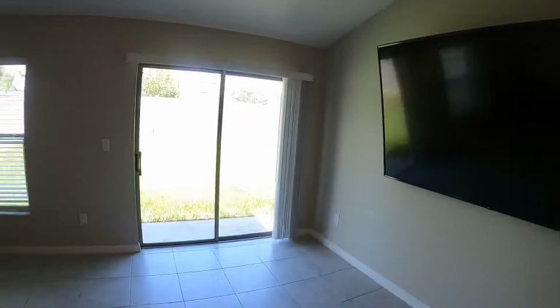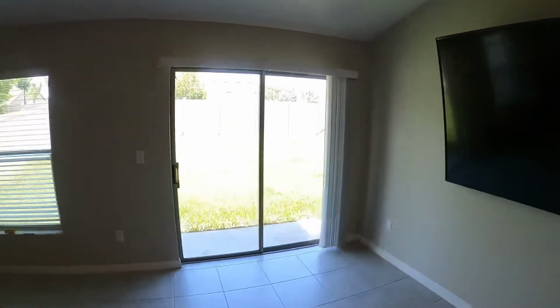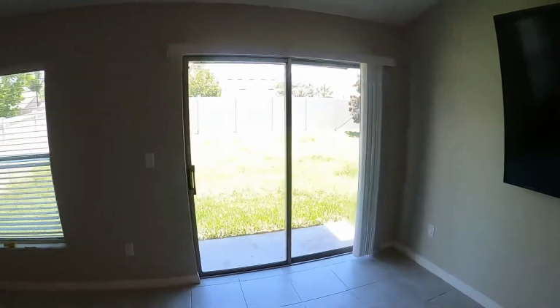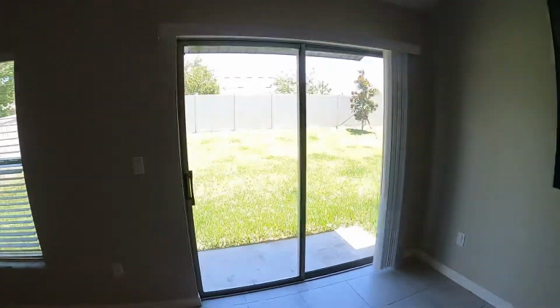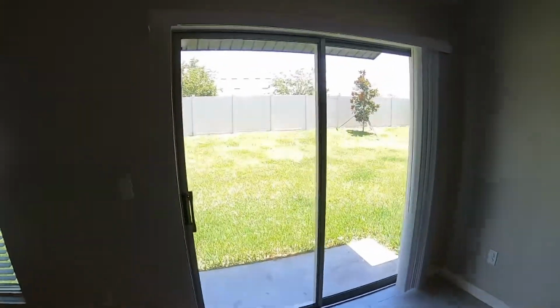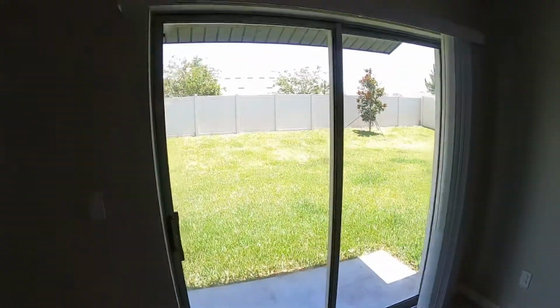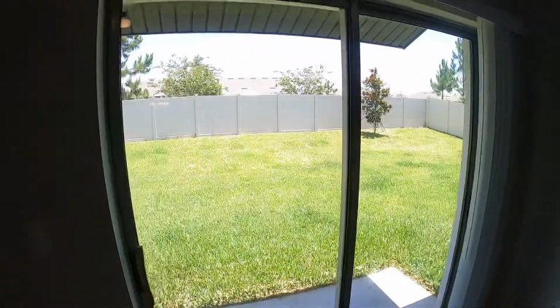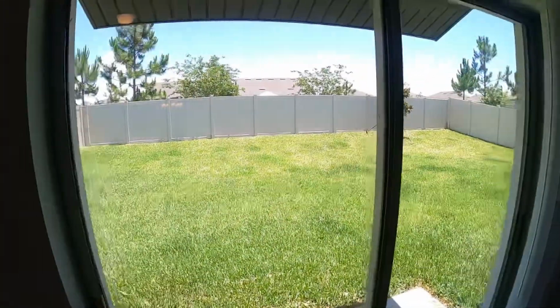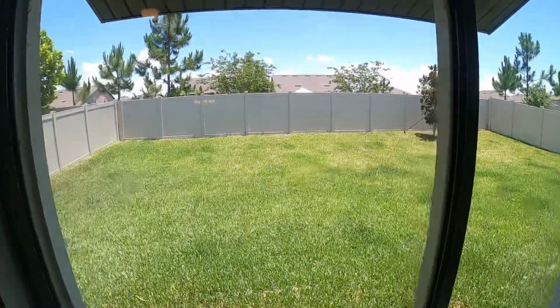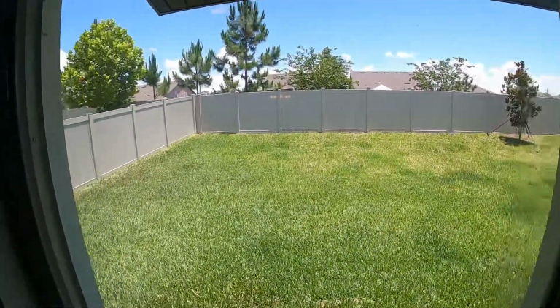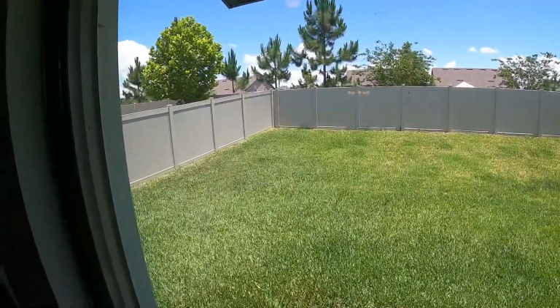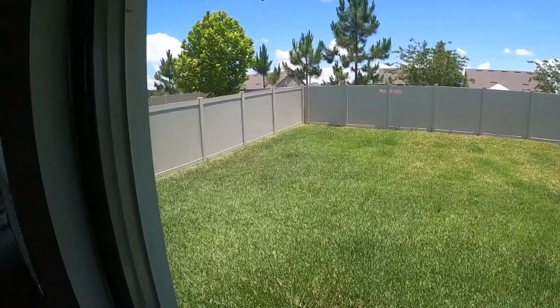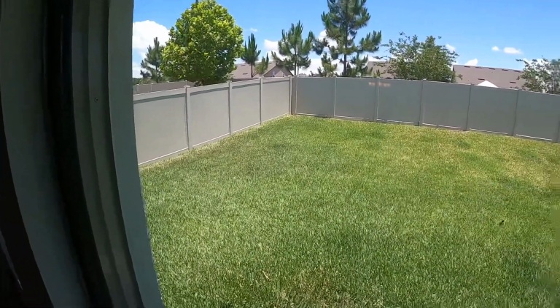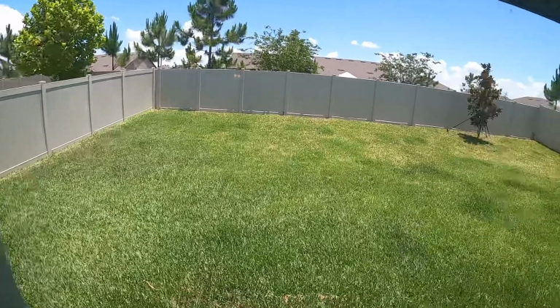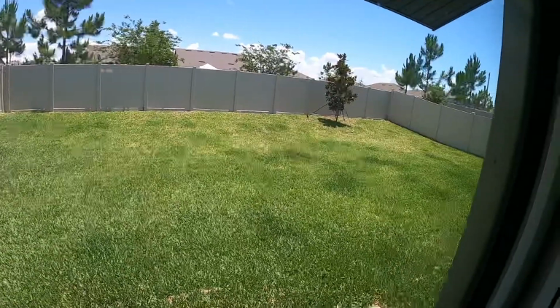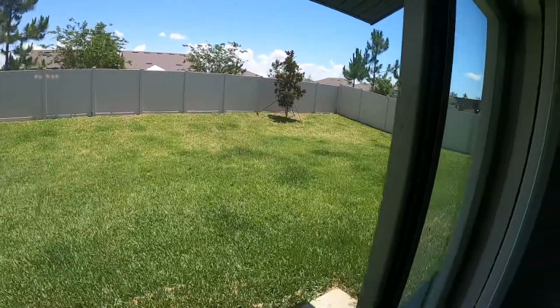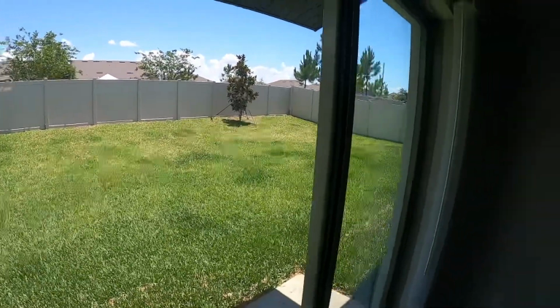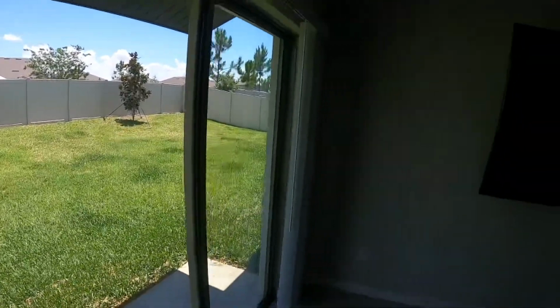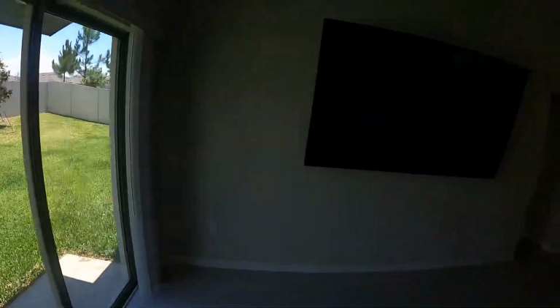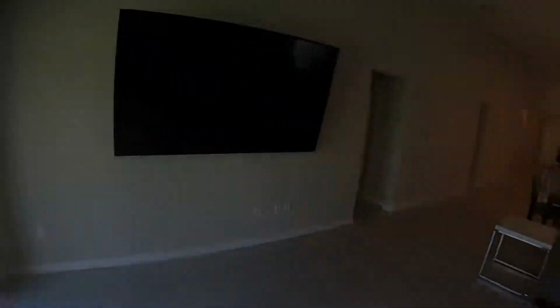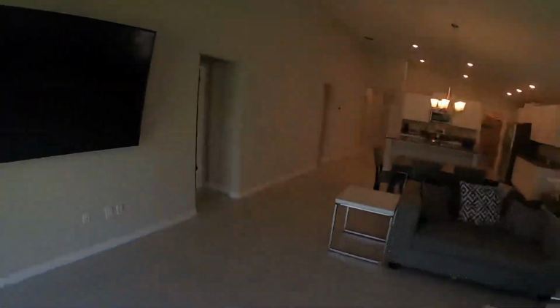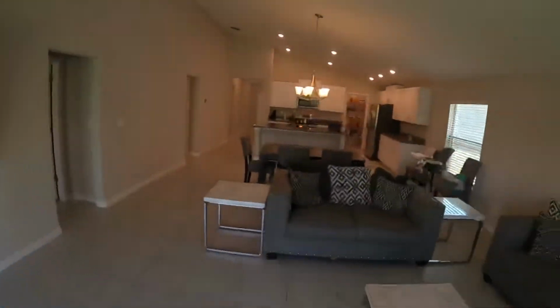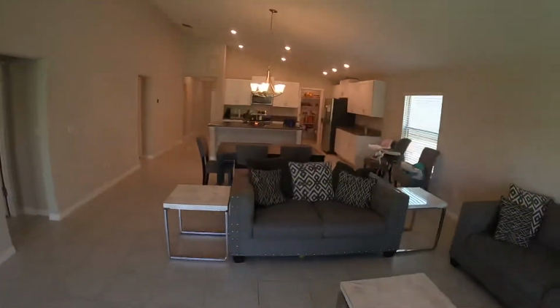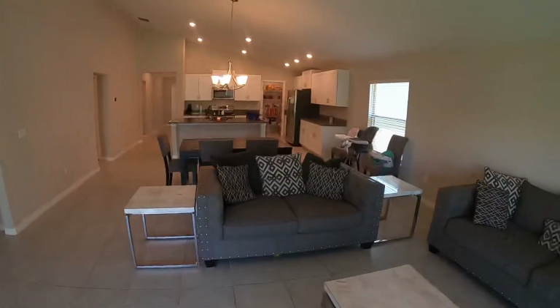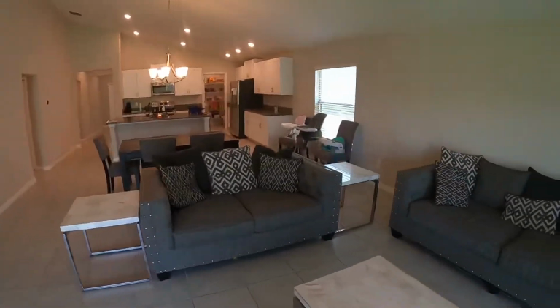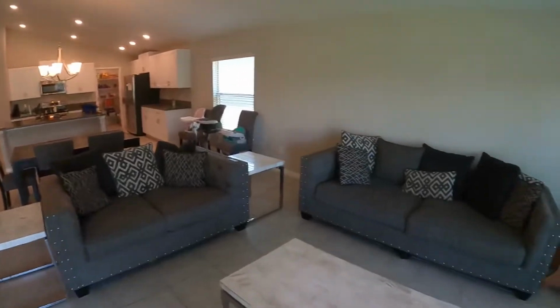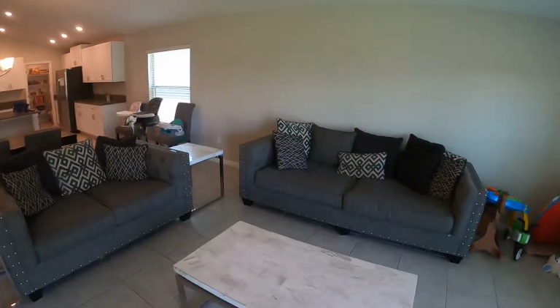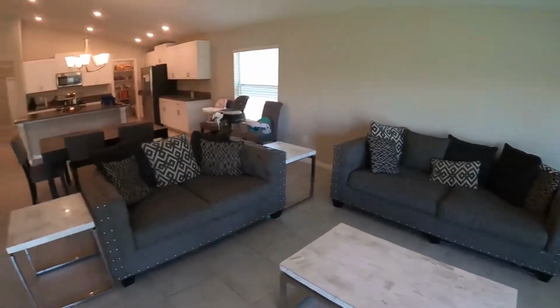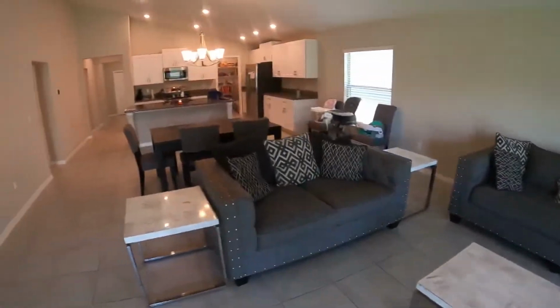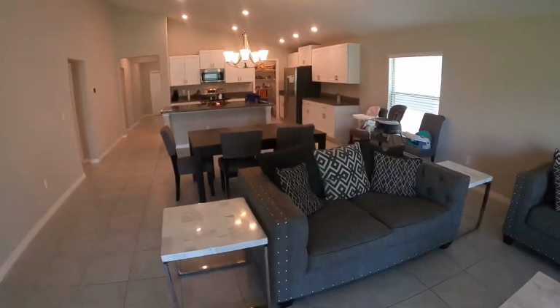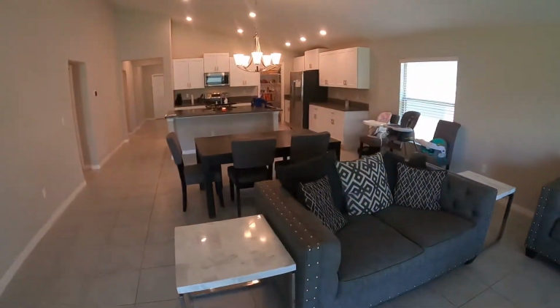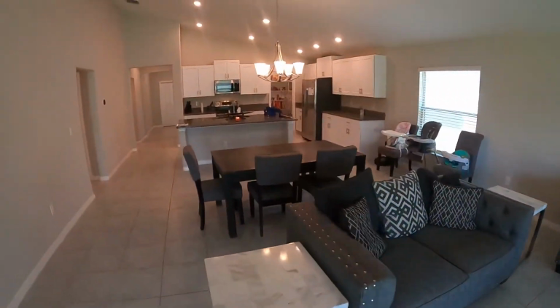Huge yard. This is built on a 60-foot wide lot. Definitely big enough room to entertain. Spacious.